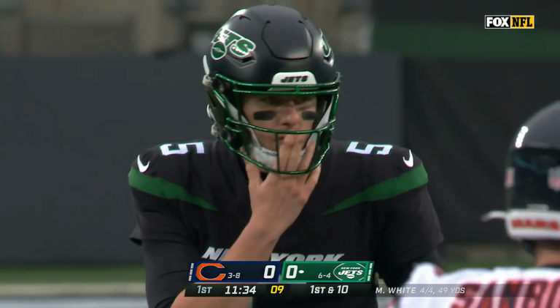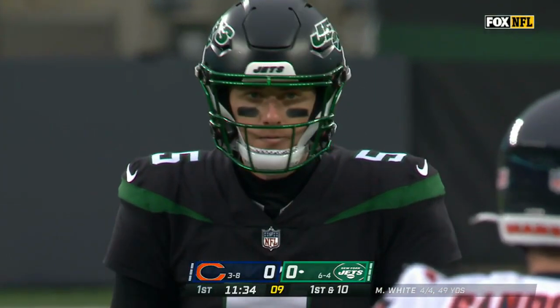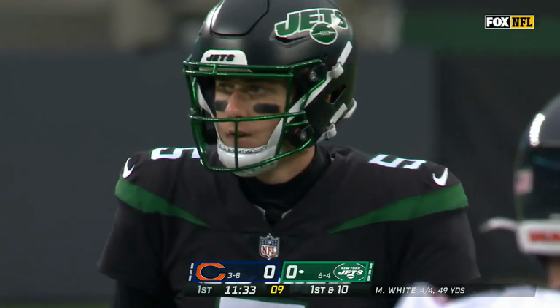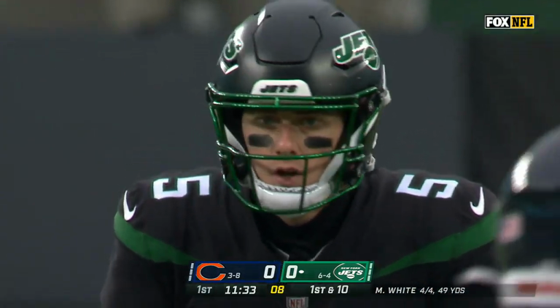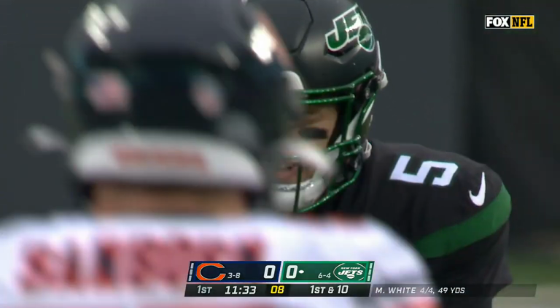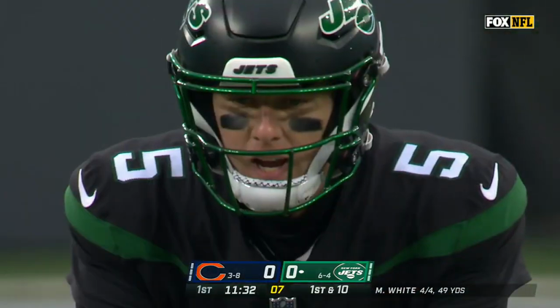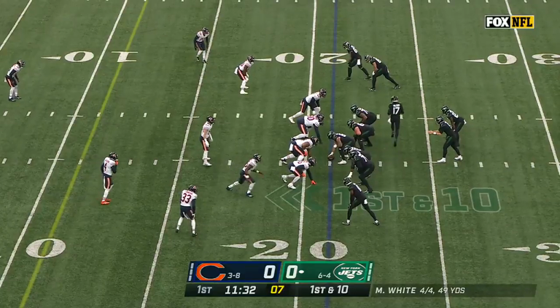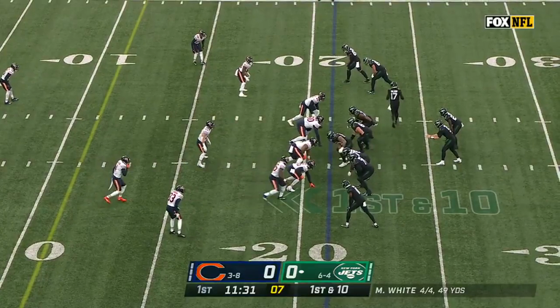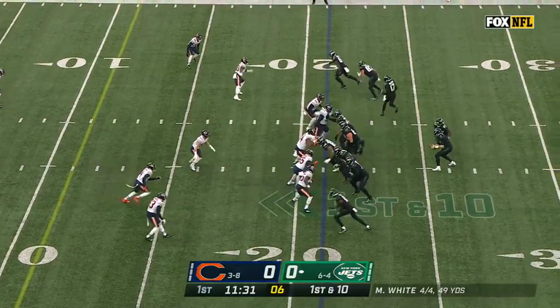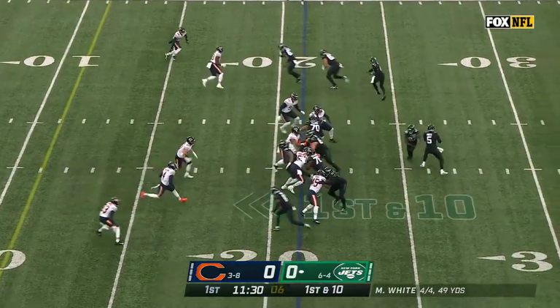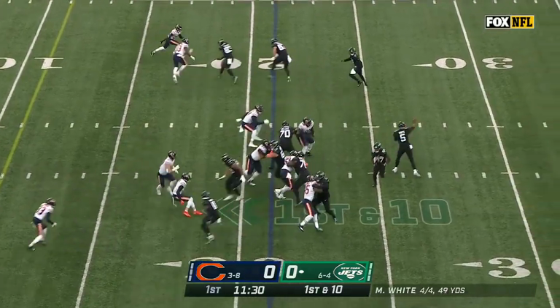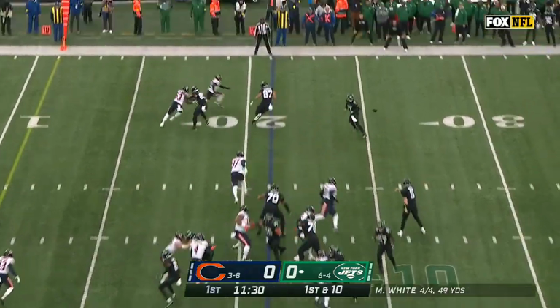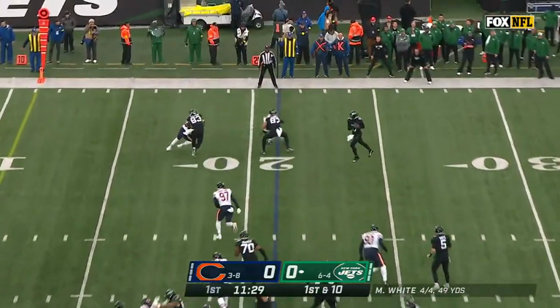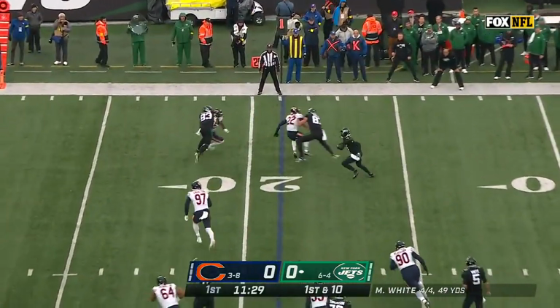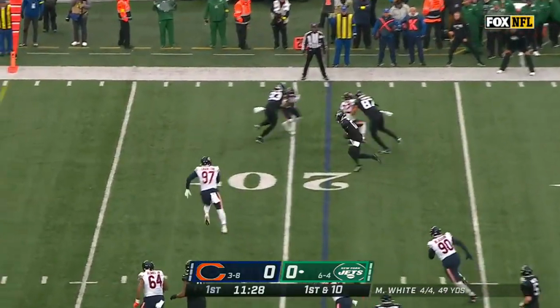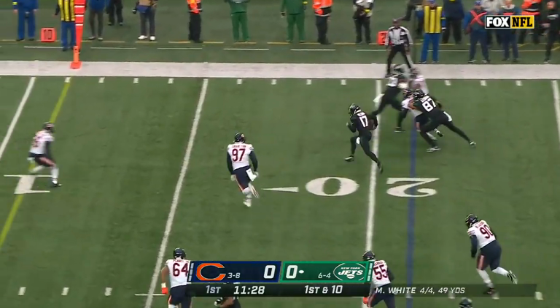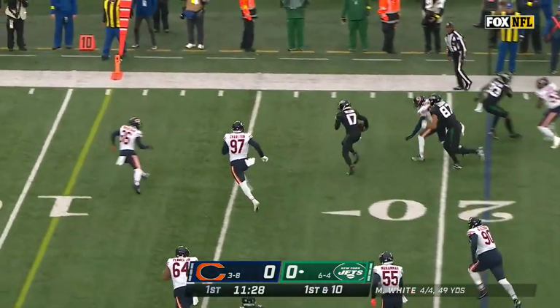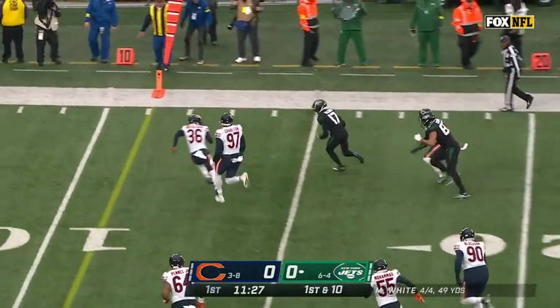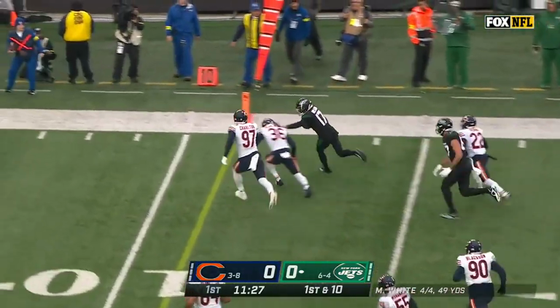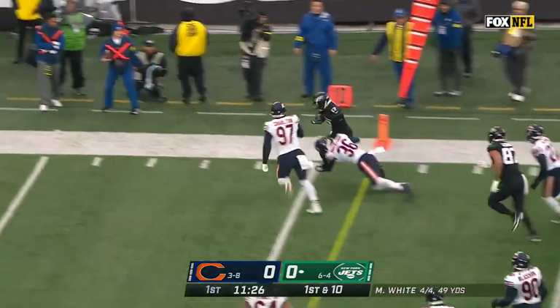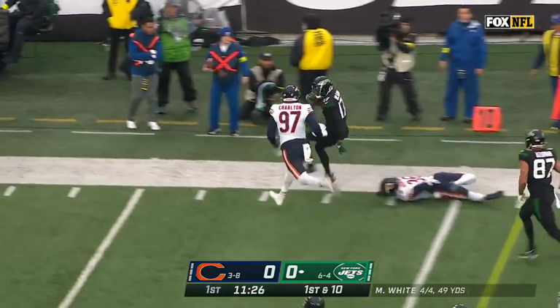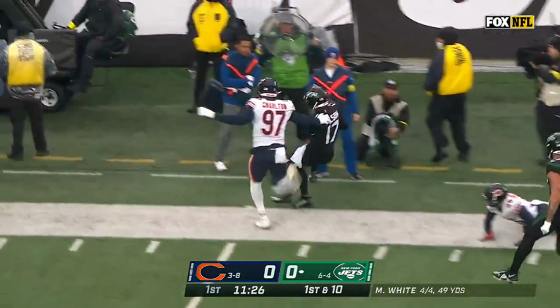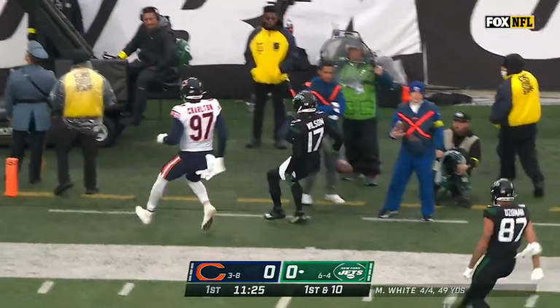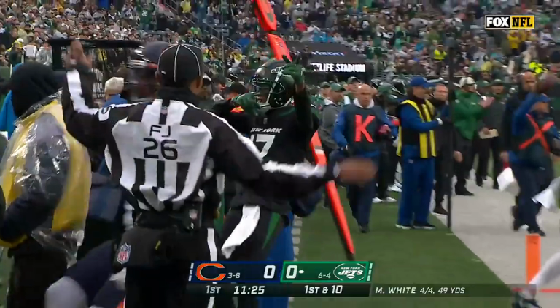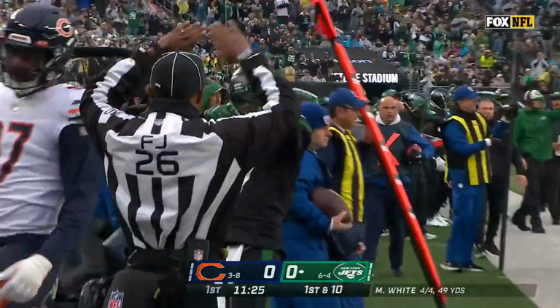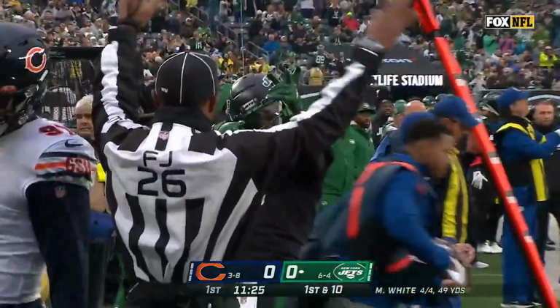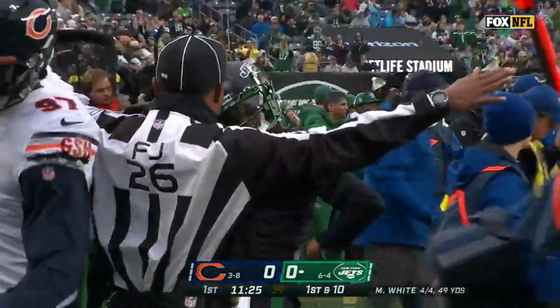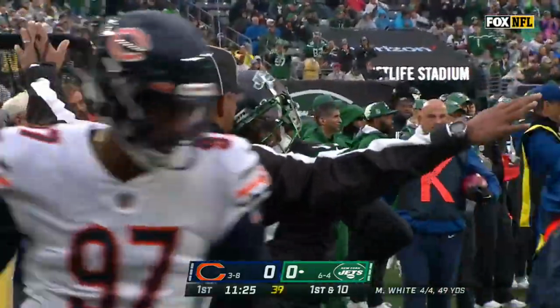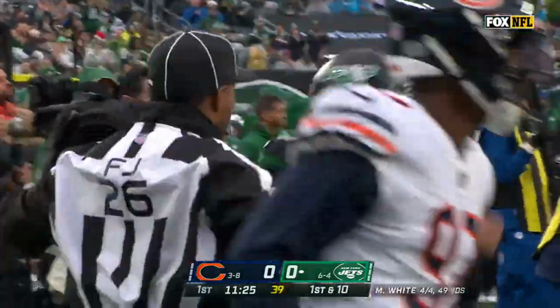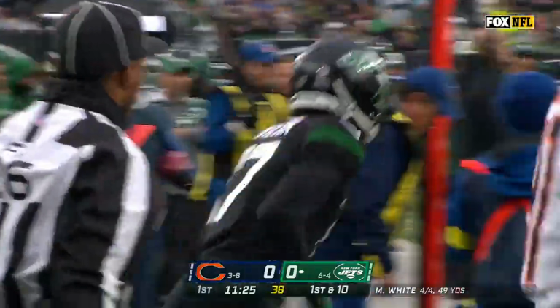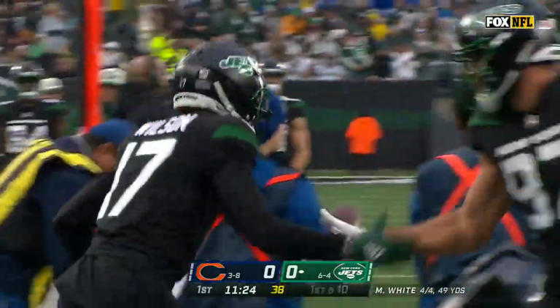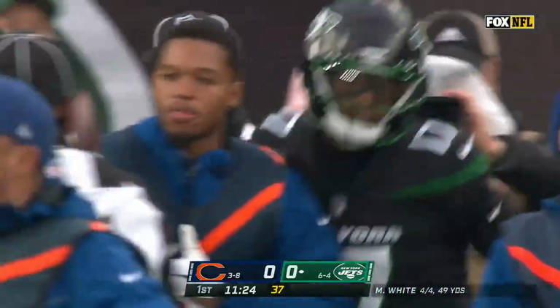40% of his completions went to running backs. We're on the 21-yard line, swings it outside. Garrett Wilson got a great block from Conklin. First and goal for the Jets — an offensive machine, Daryl.